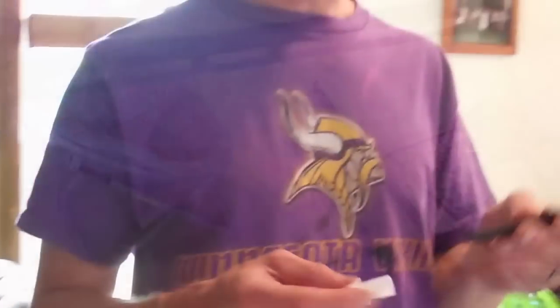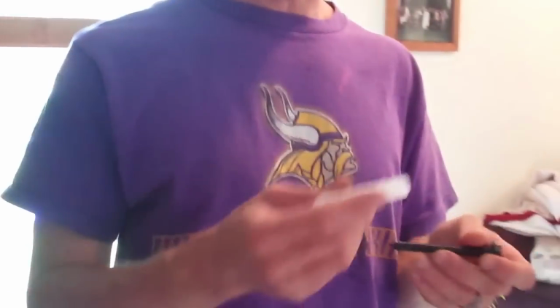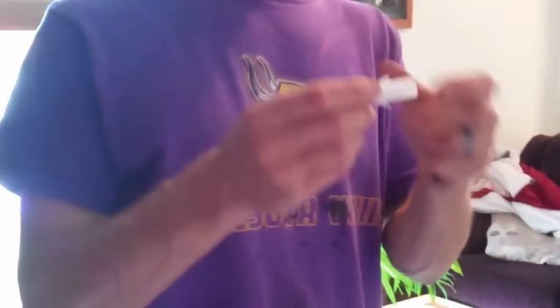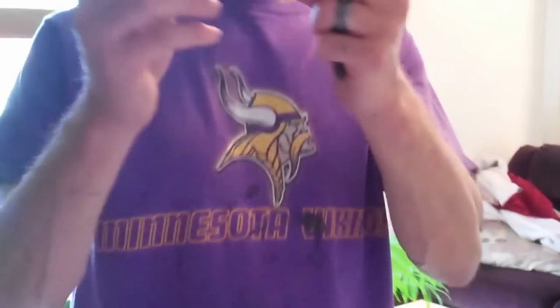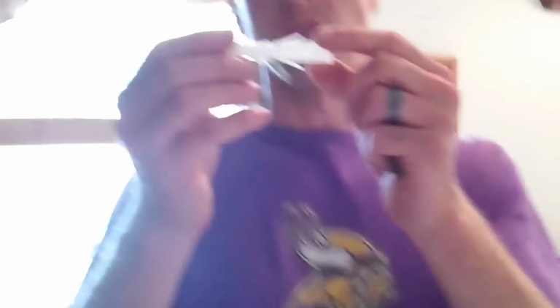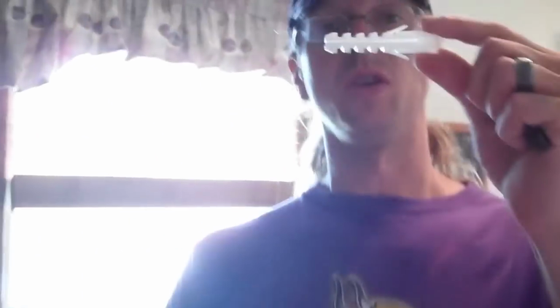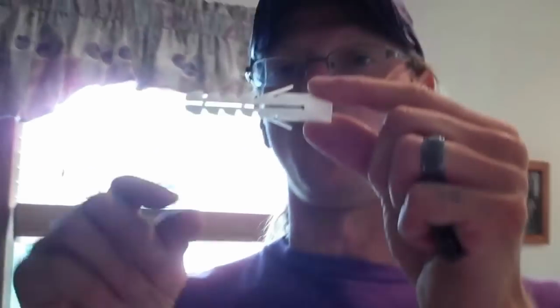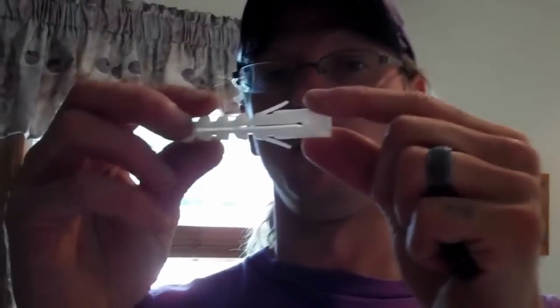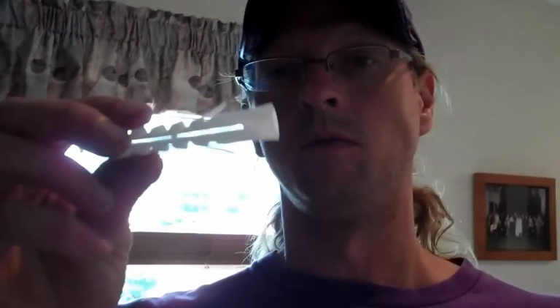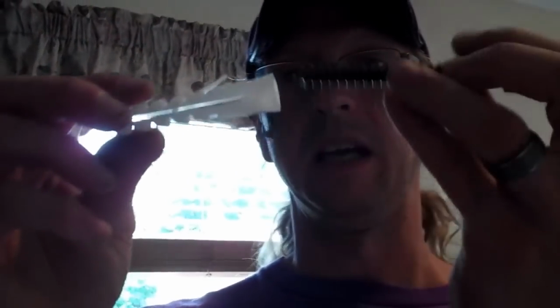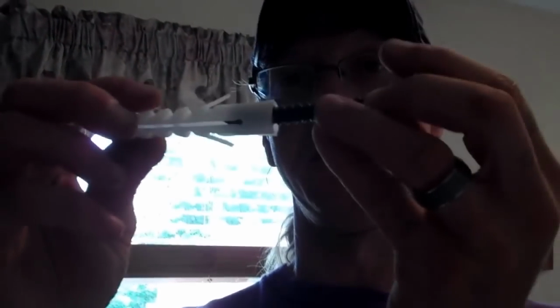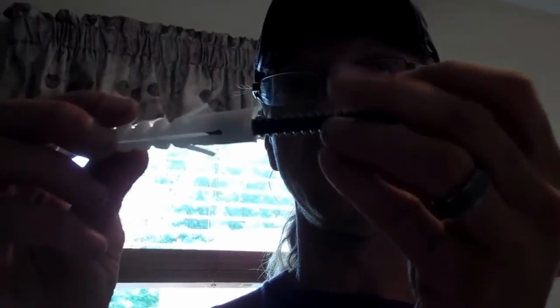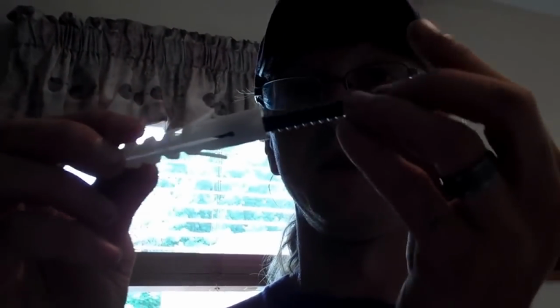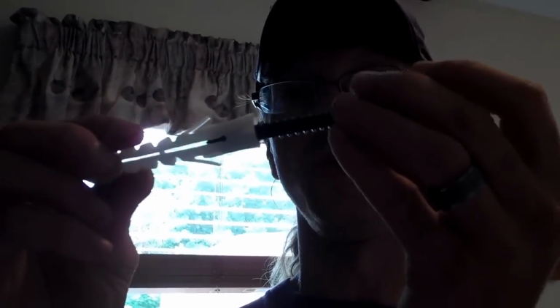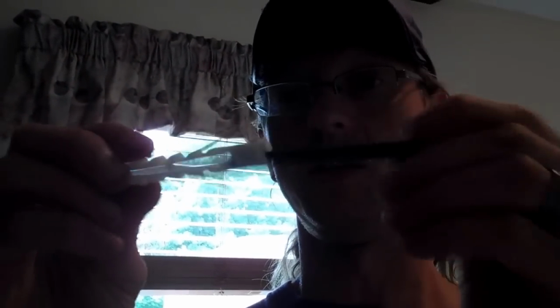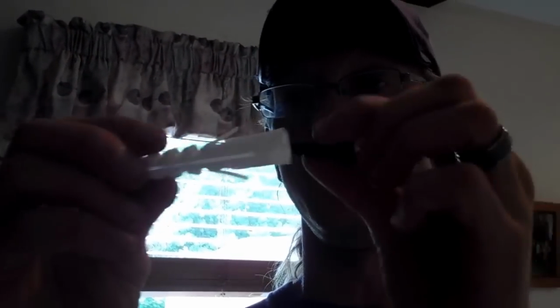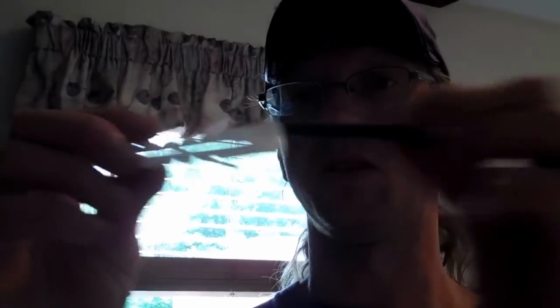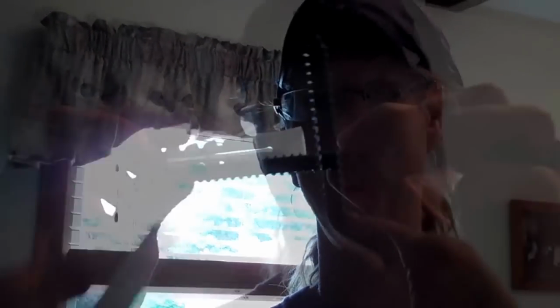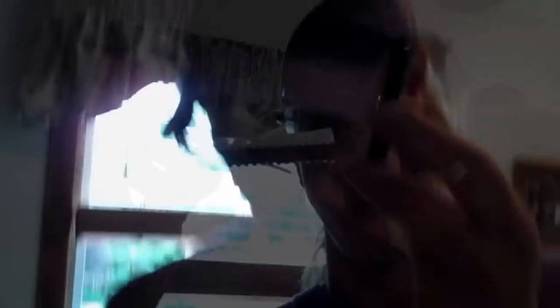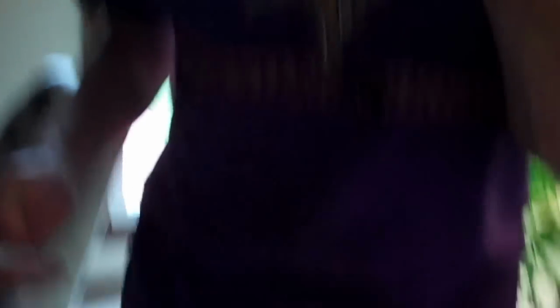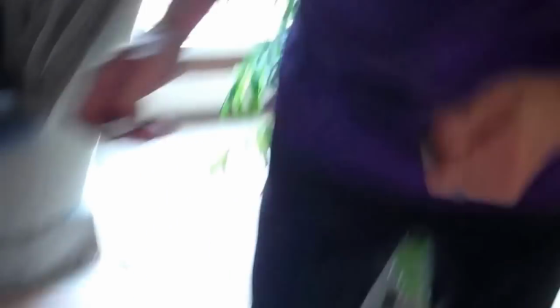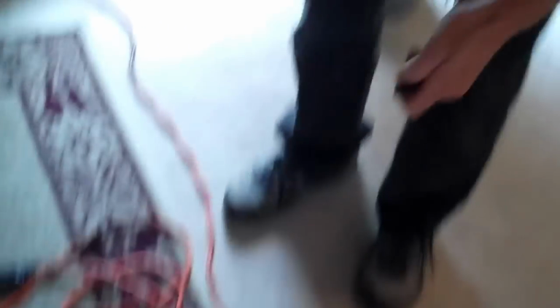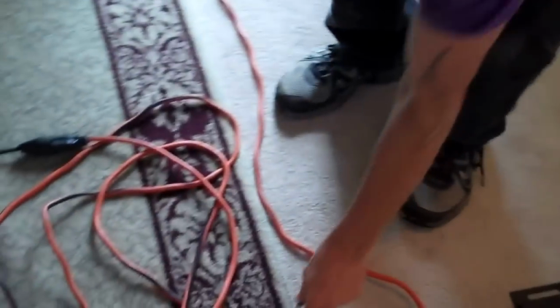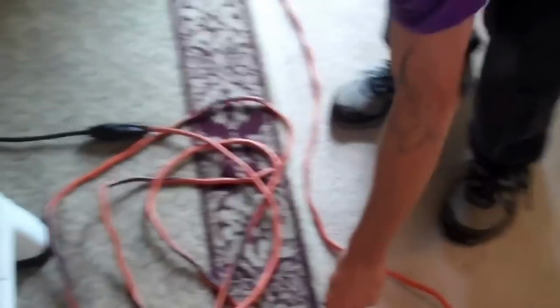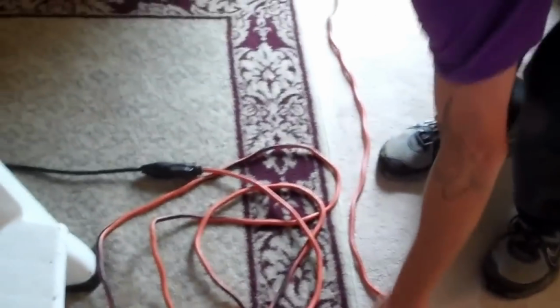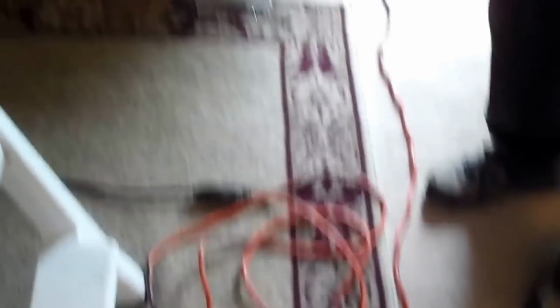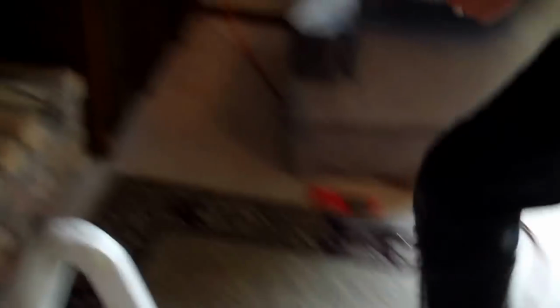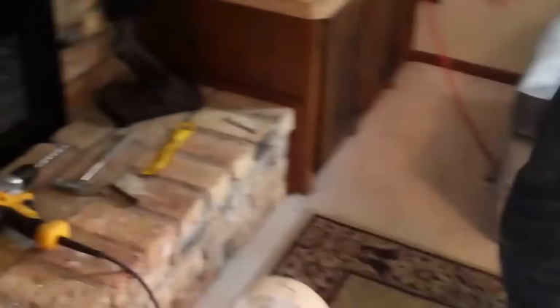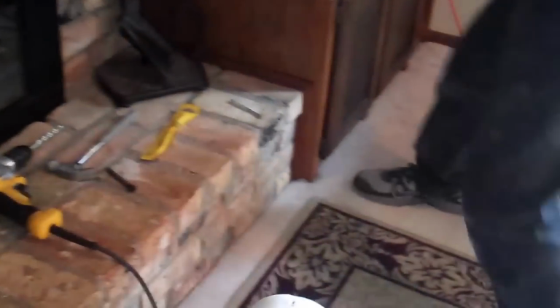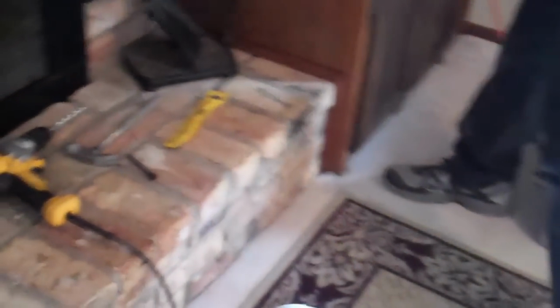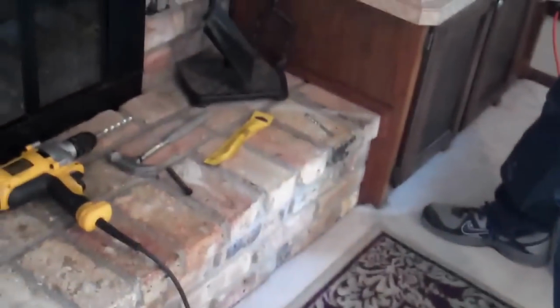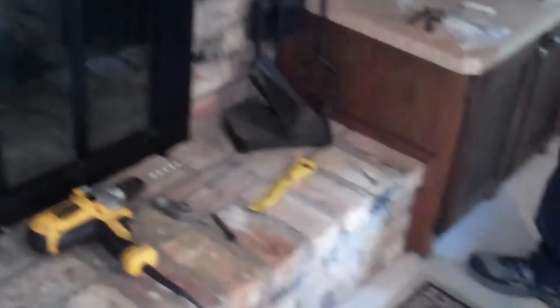Here are the legs they give you for masonry. This goes into the wall and then this screws into this. You need a half-inch bit to get into the brick.